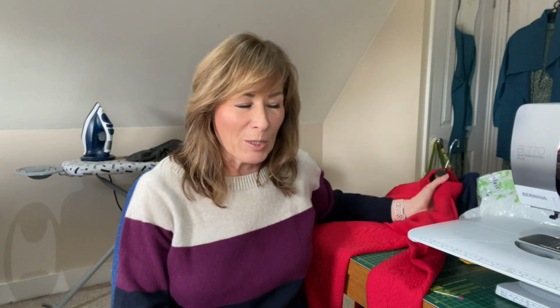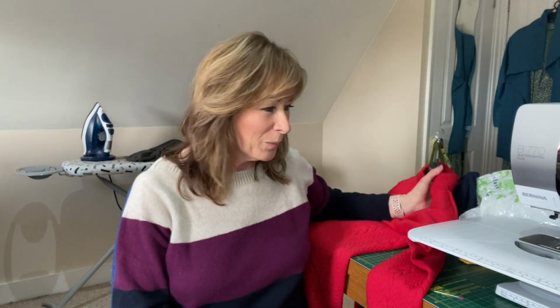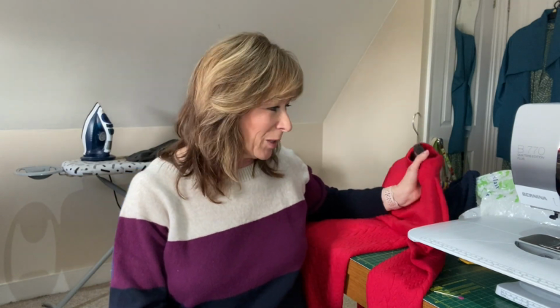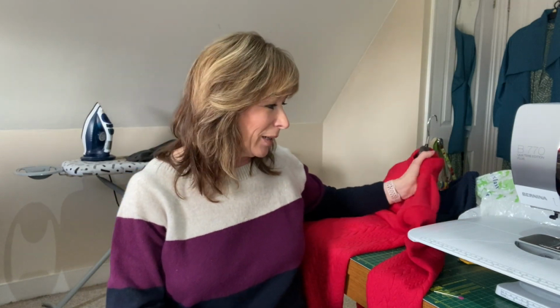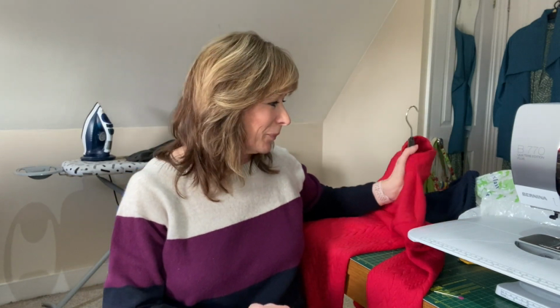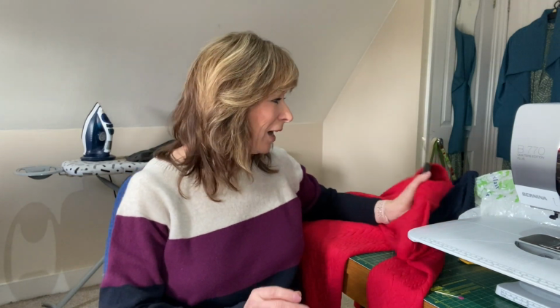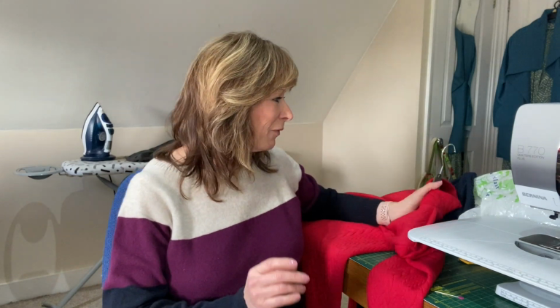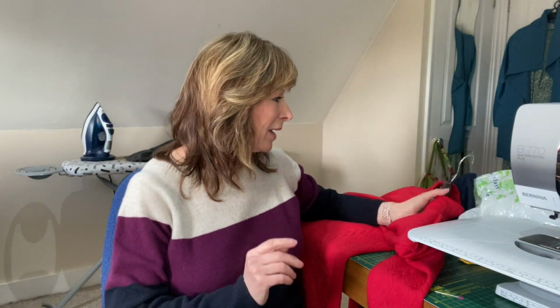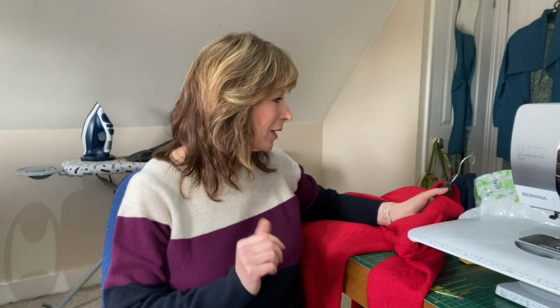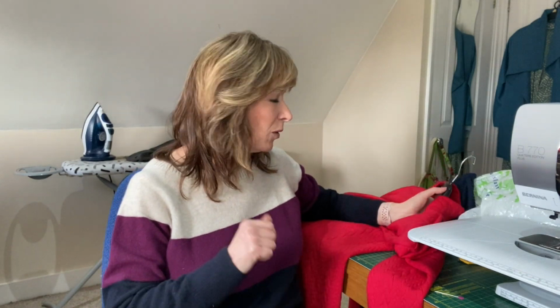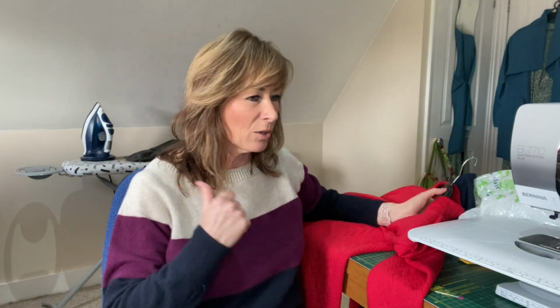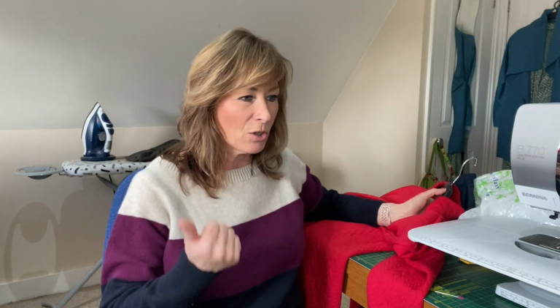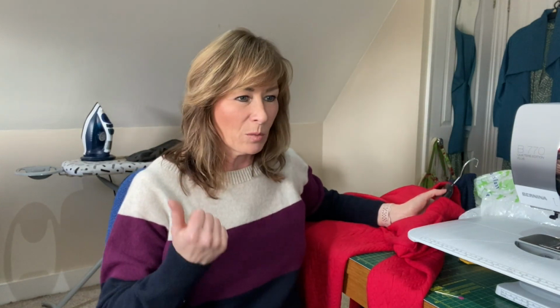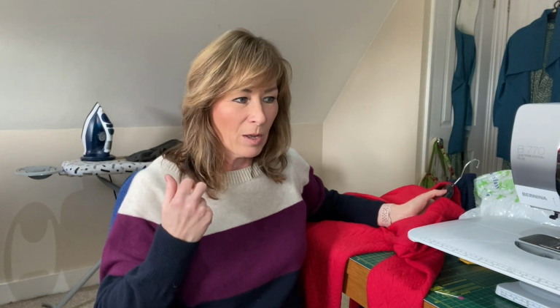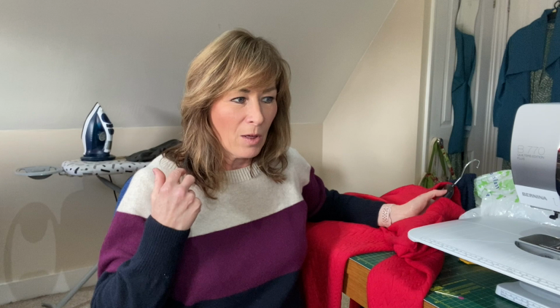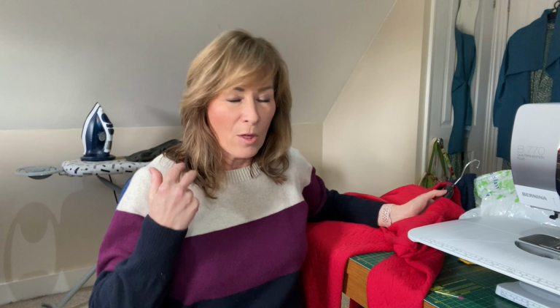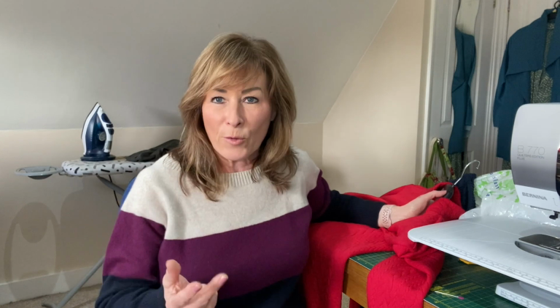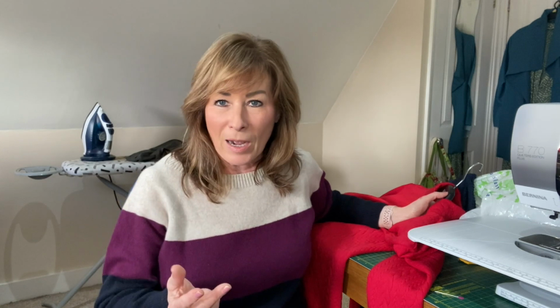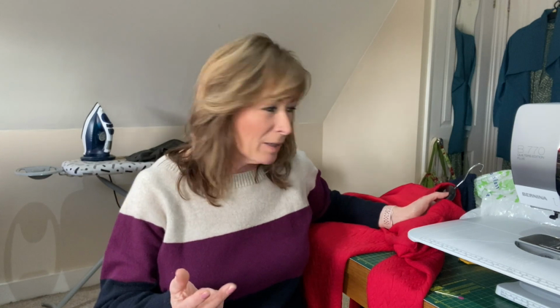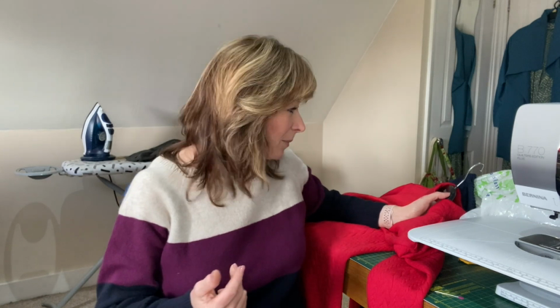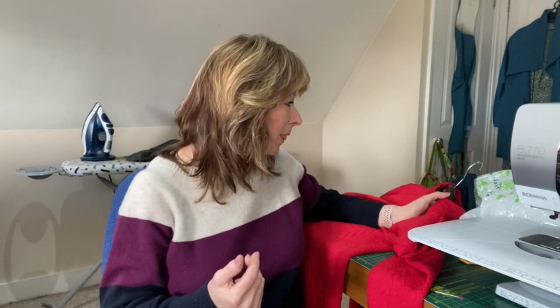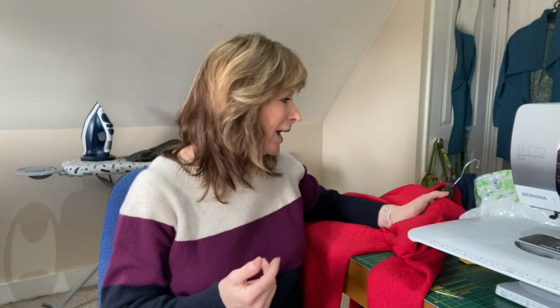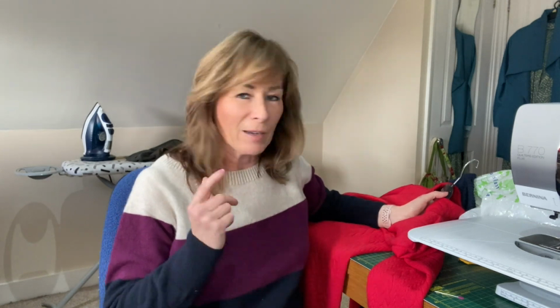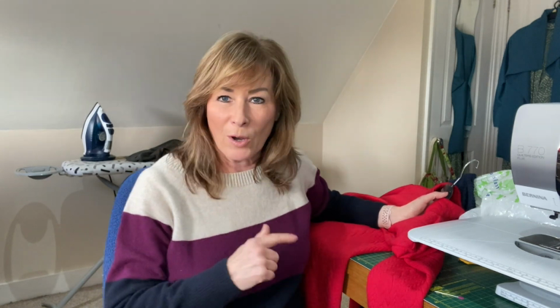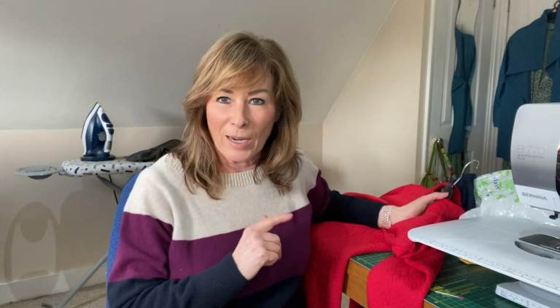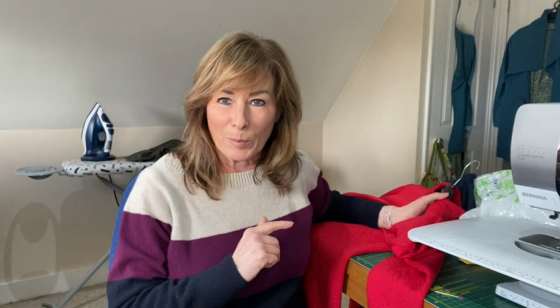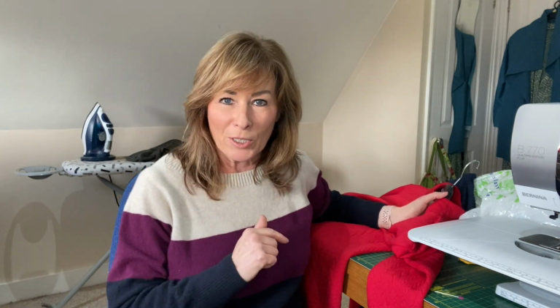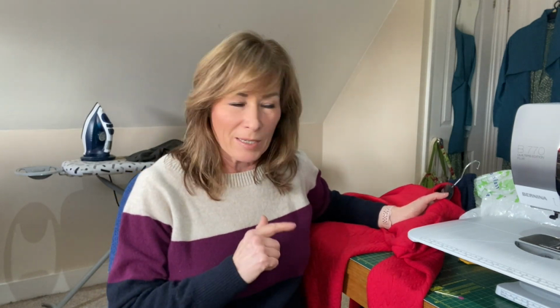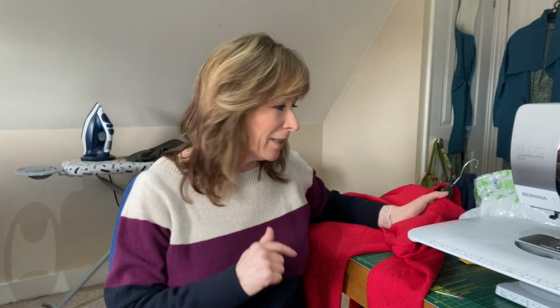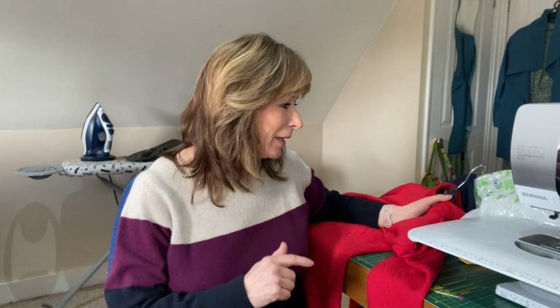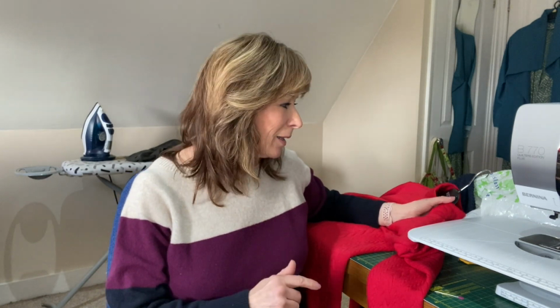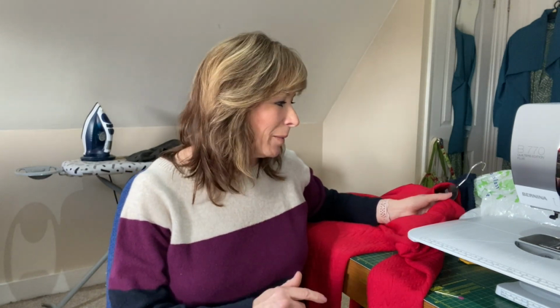Right, what I got up to this week - I have made one, two, three garments, and I've got a little project in the making at the moment.